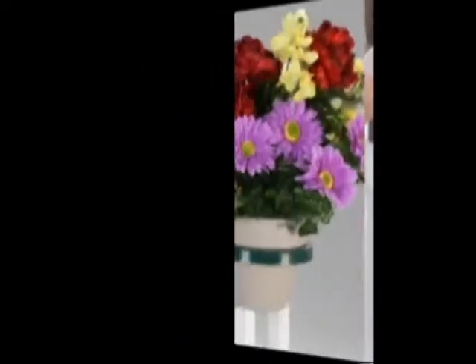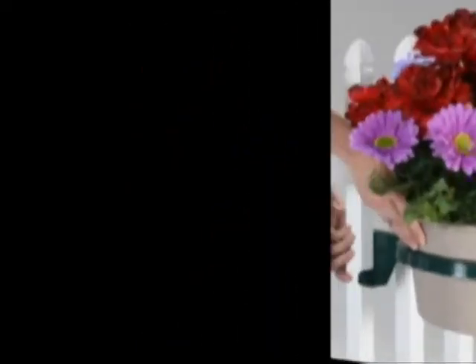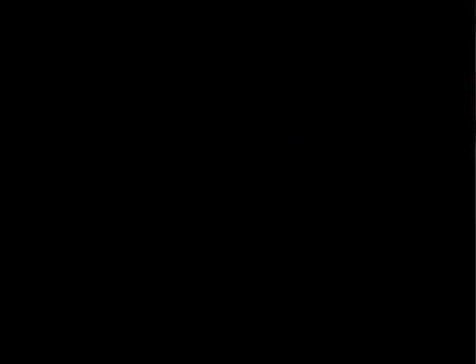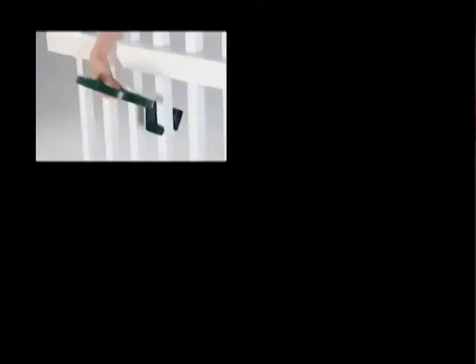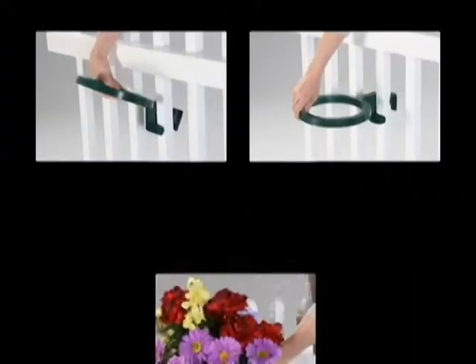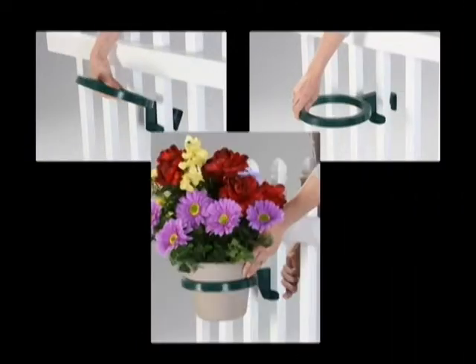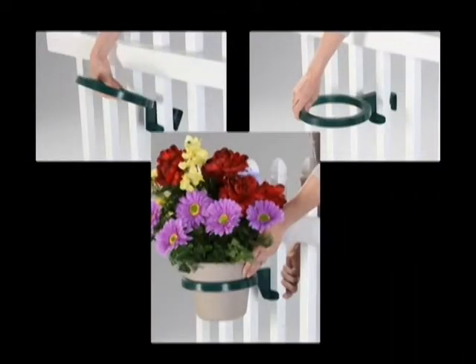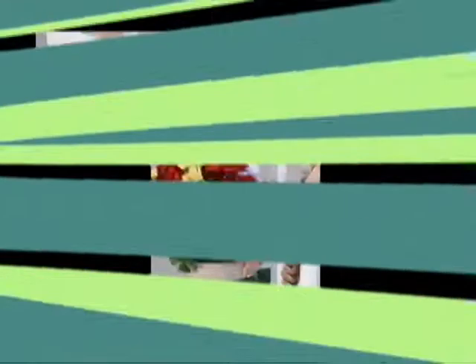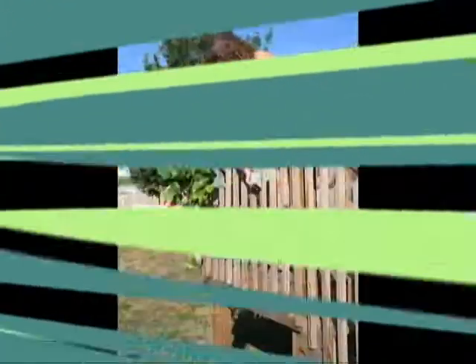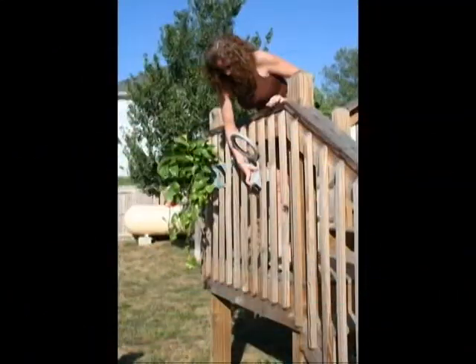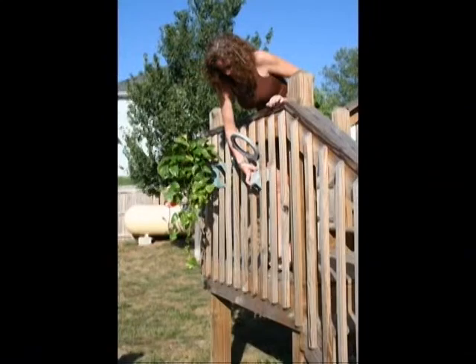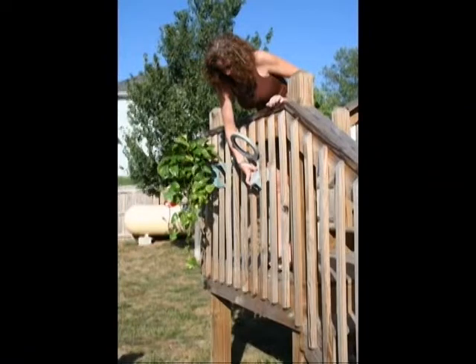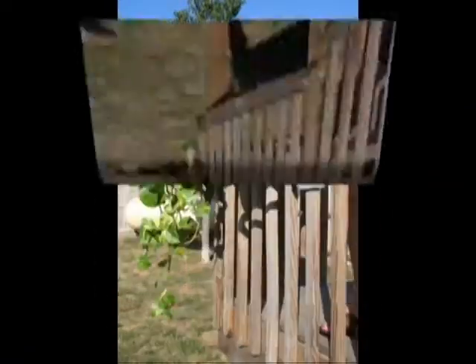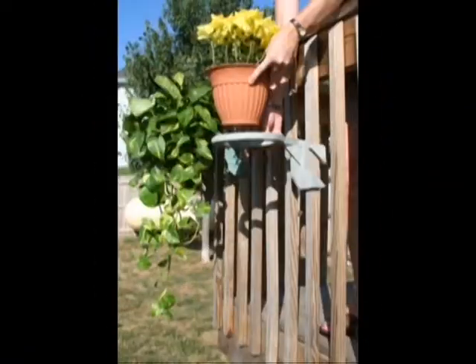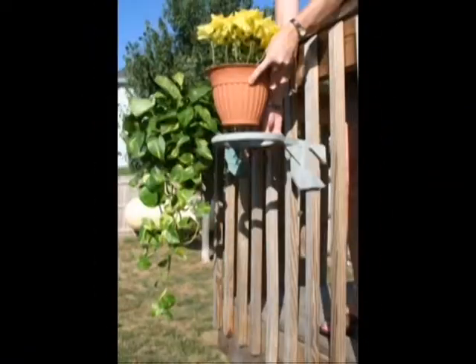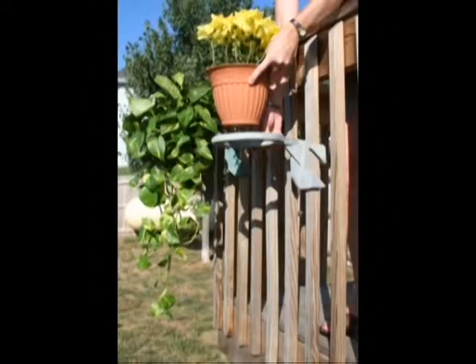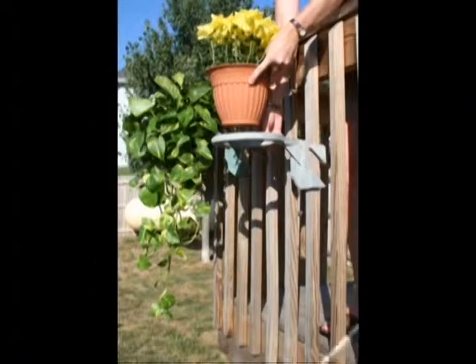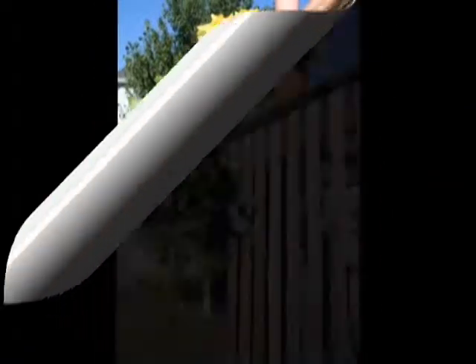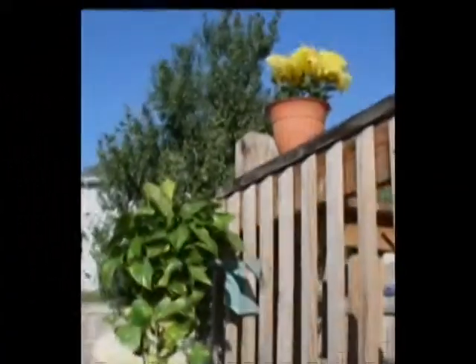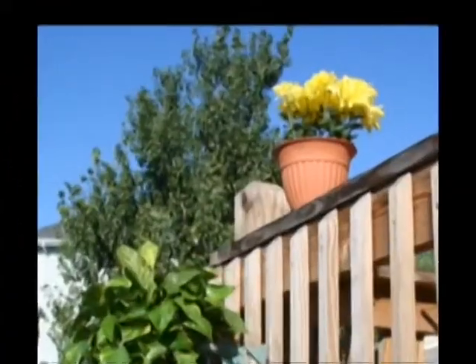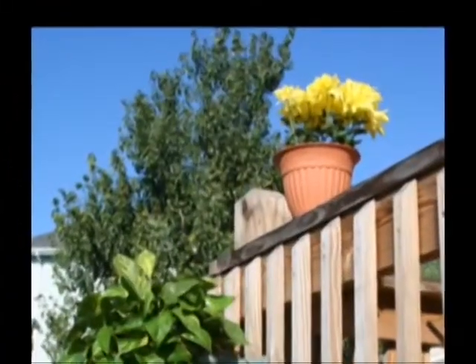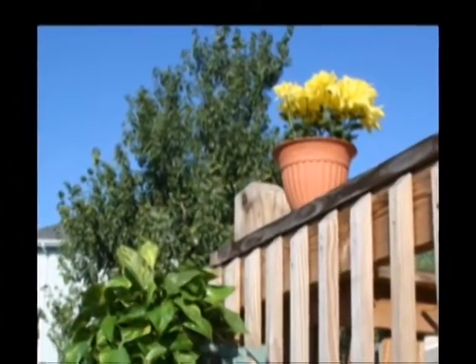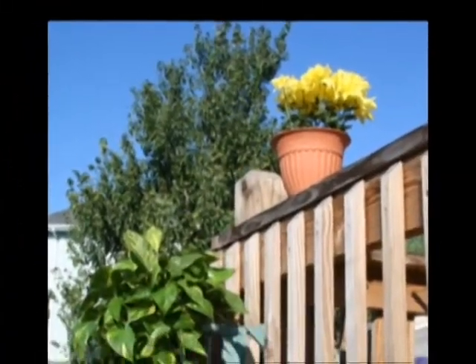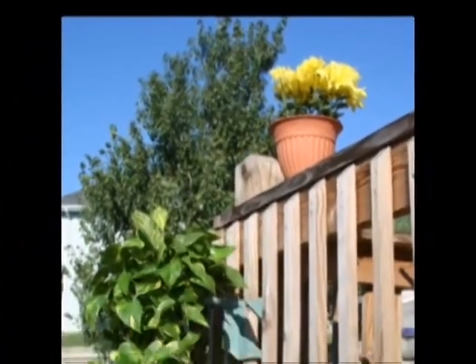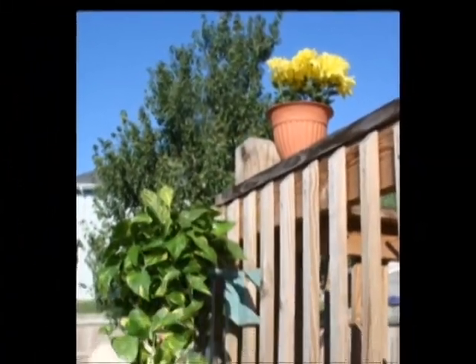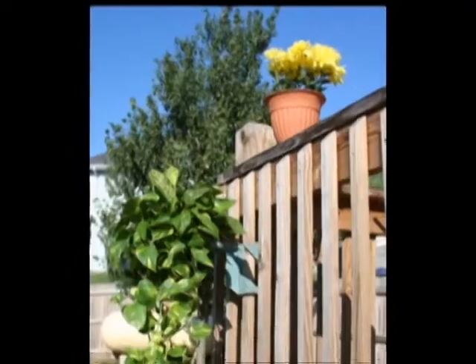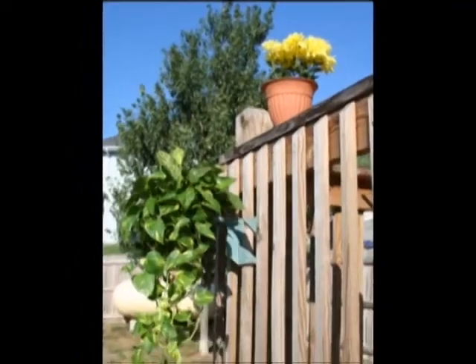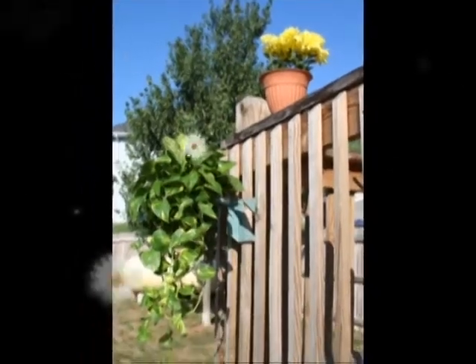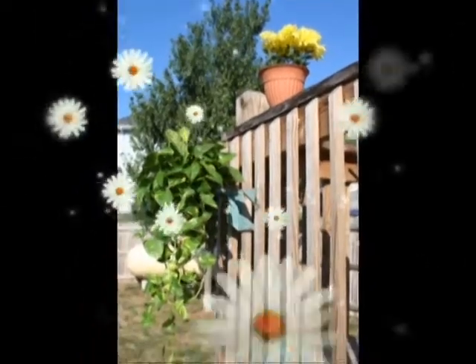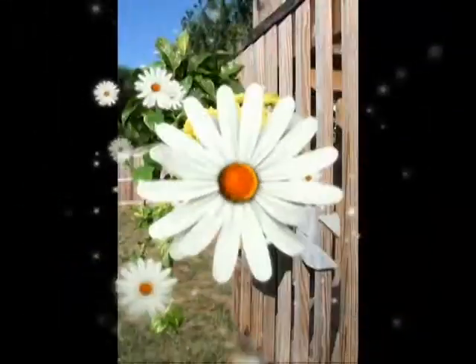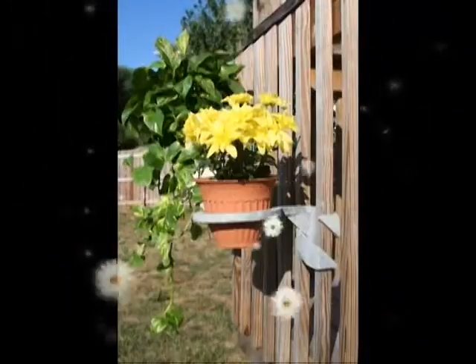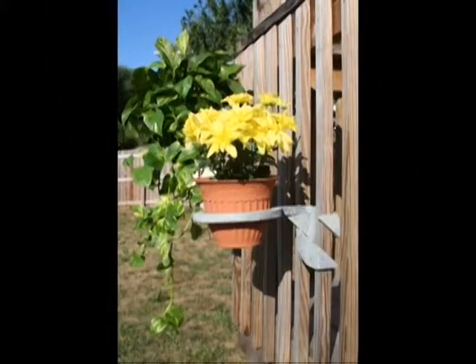Again, it's as easy as 1, 2, 3 and takes only seconds to attach. So move it! Get your flower pots off your deck and onto your spindles and give your deck and house a whole new look.